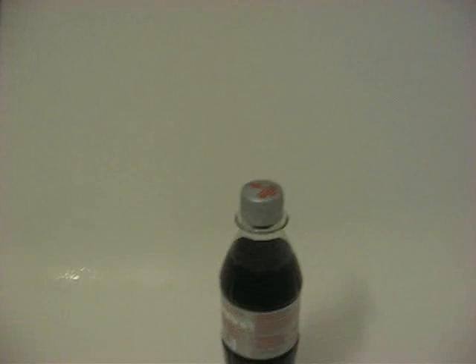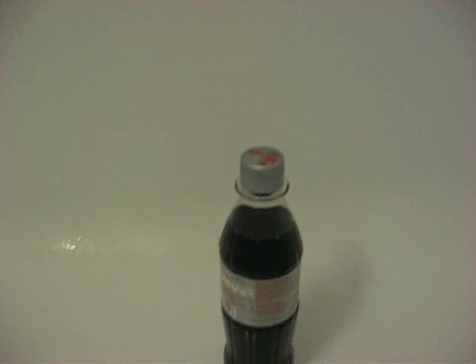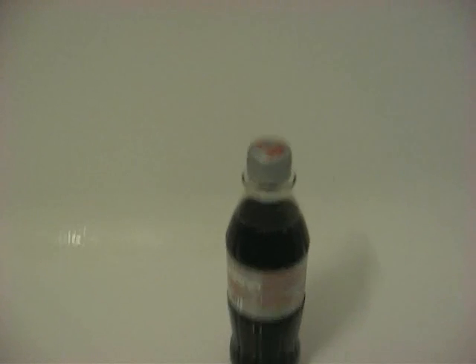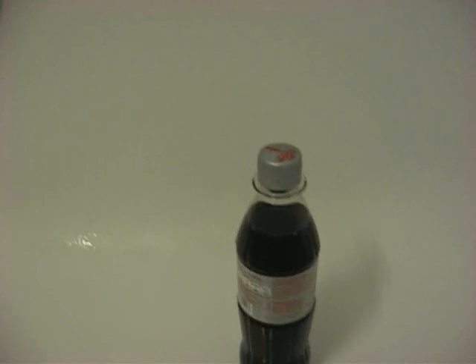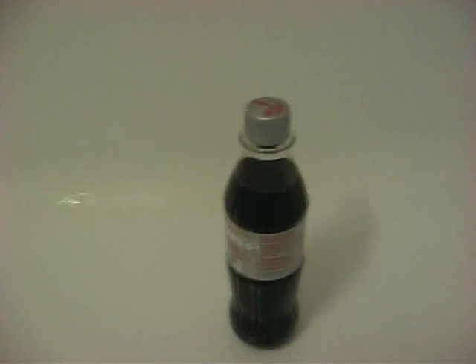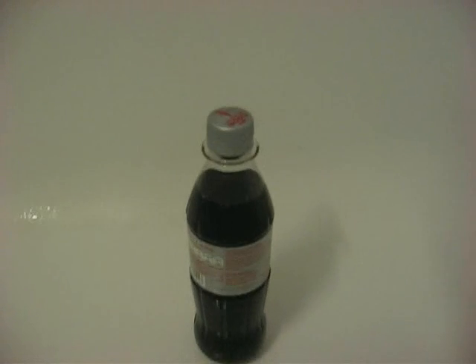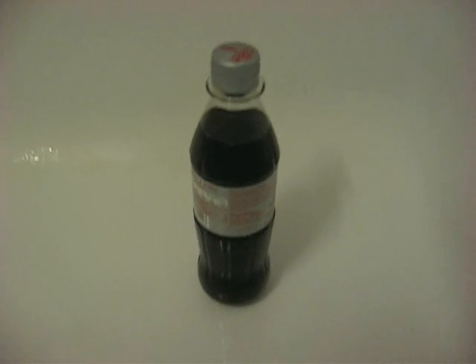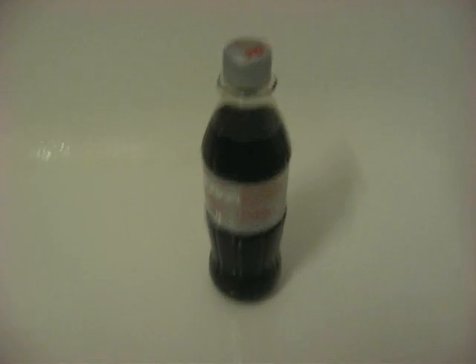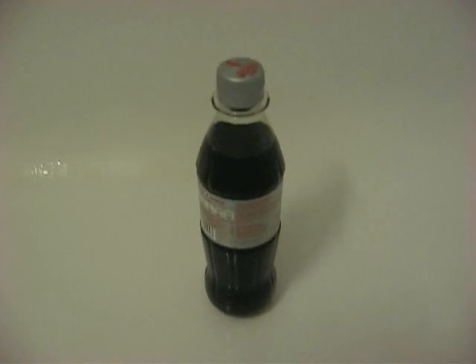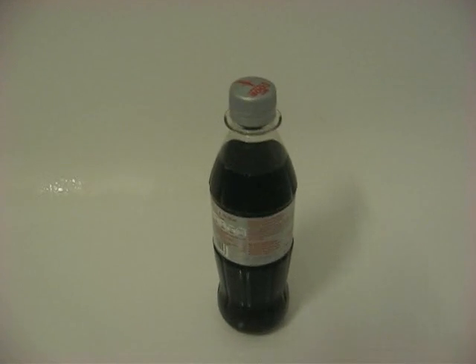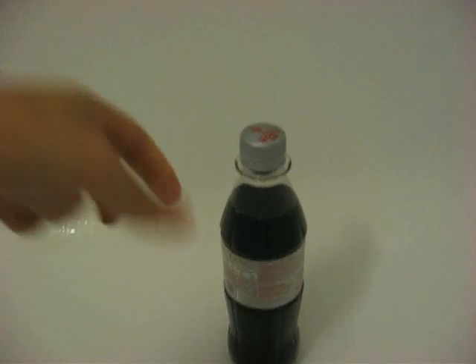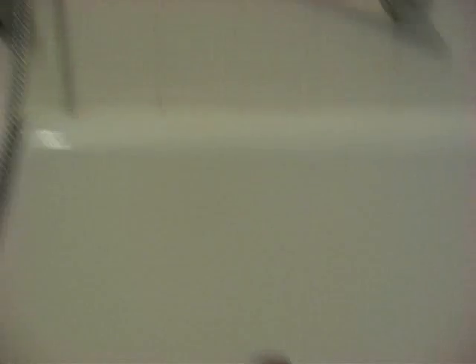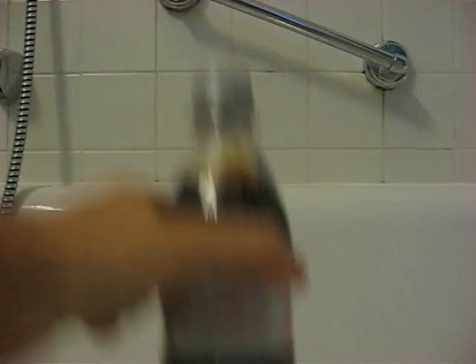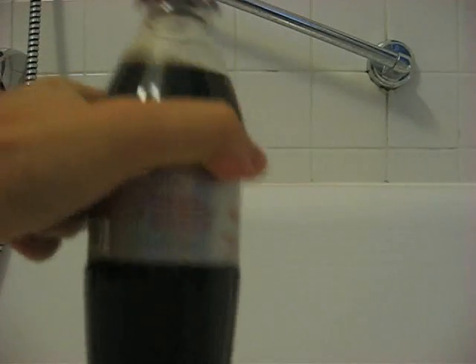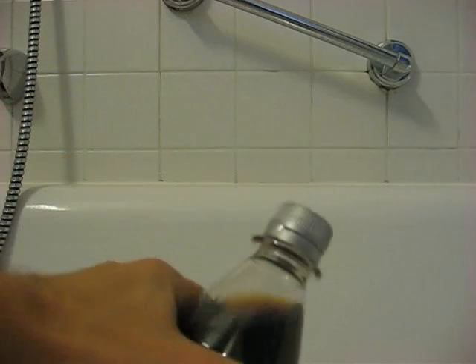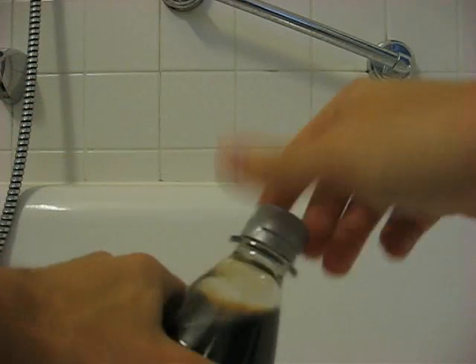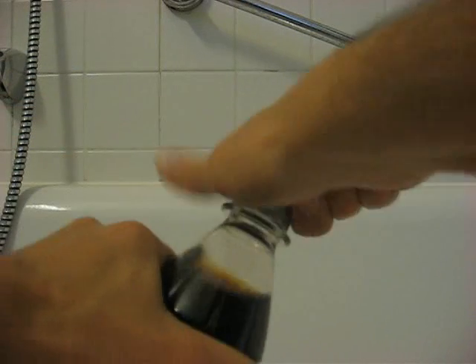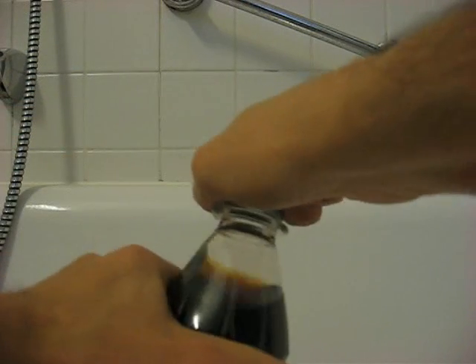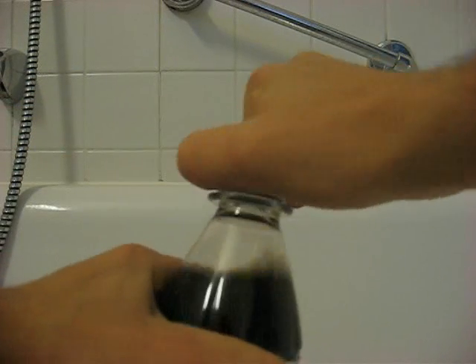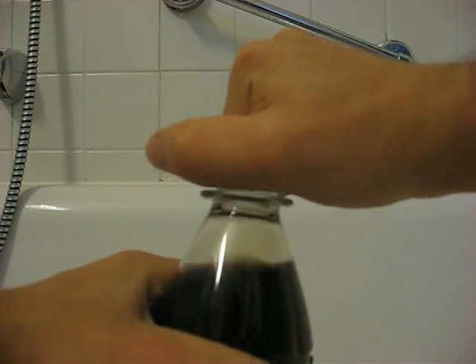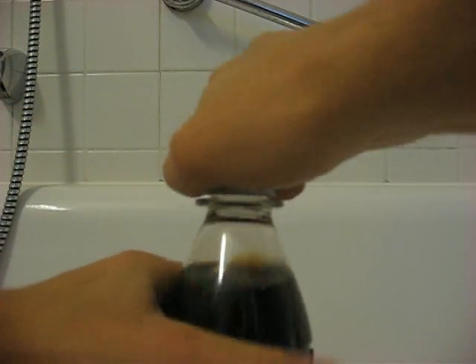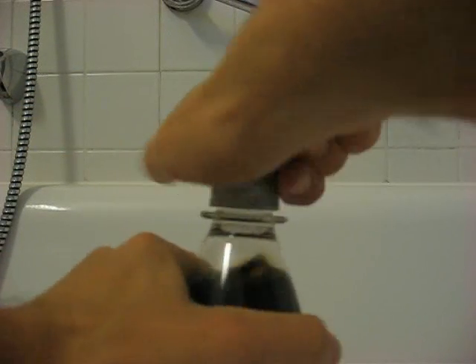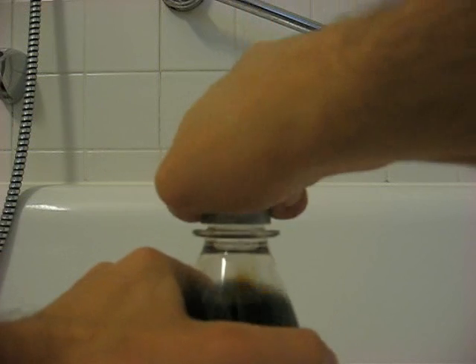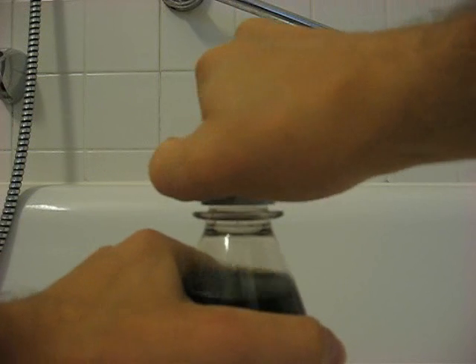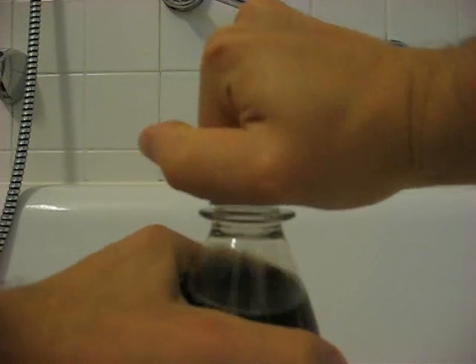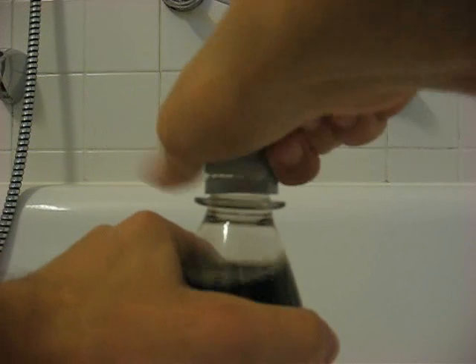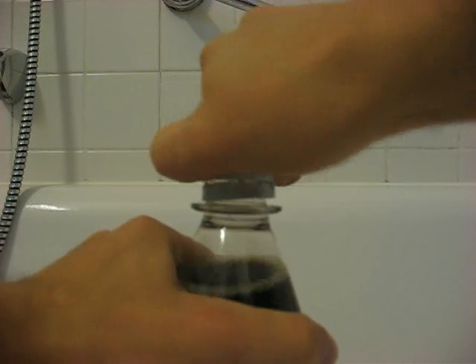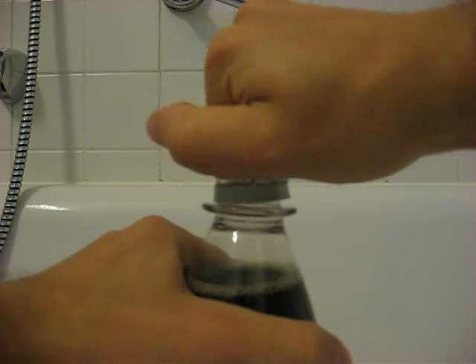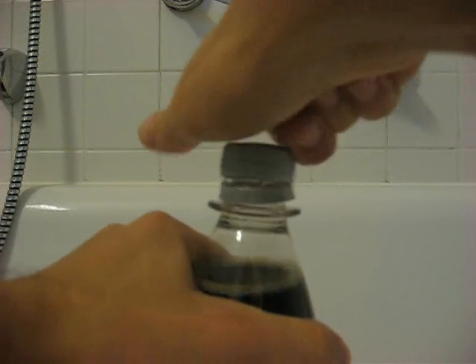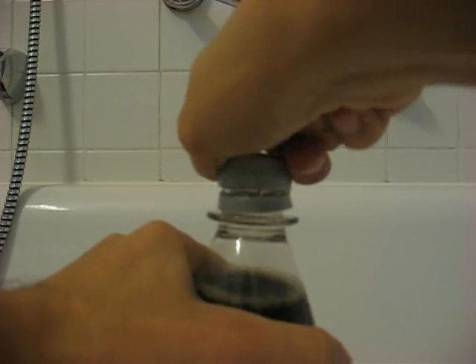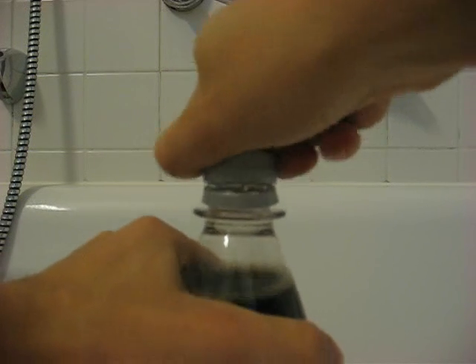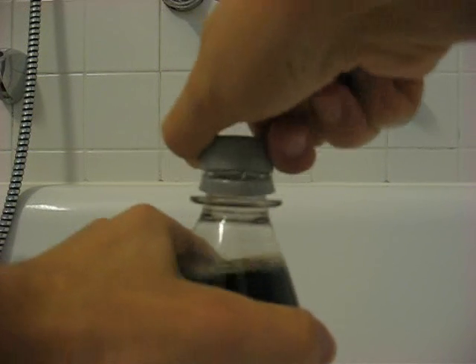And let's try and open this bottle. Hard, opening the bottle. Why do they make these things so hard?